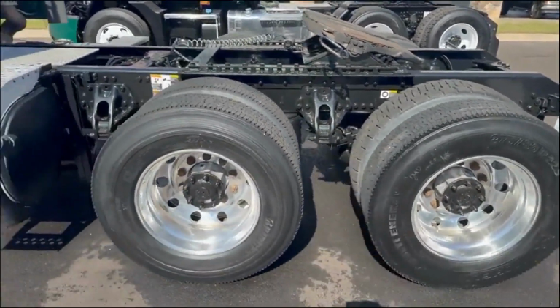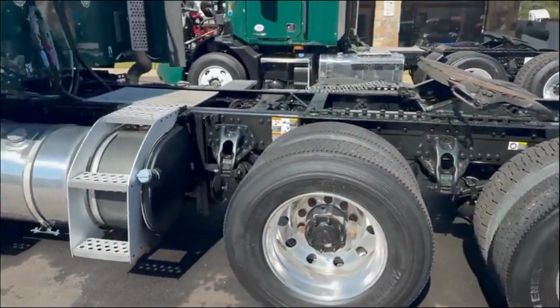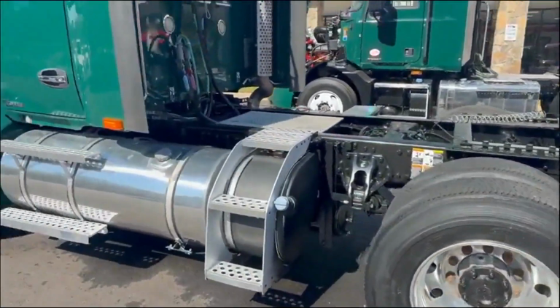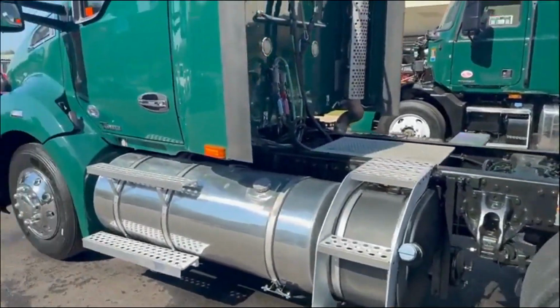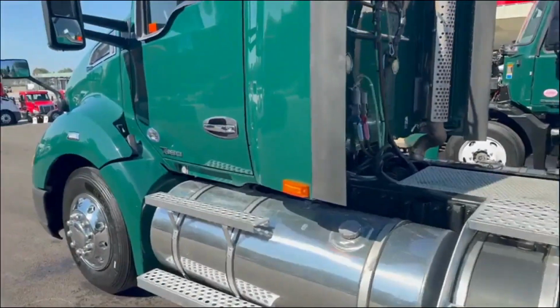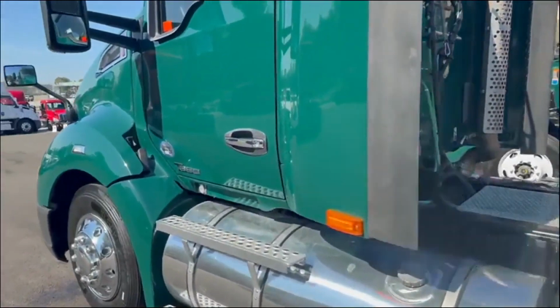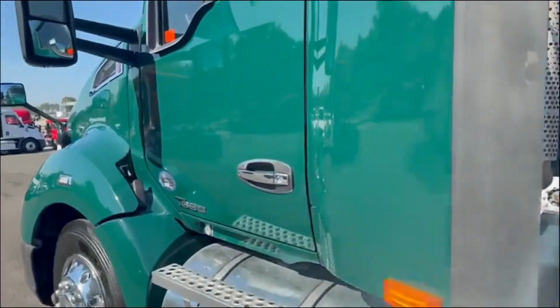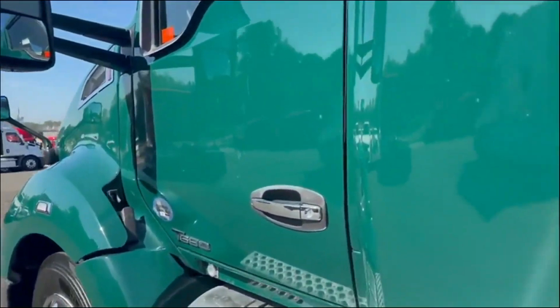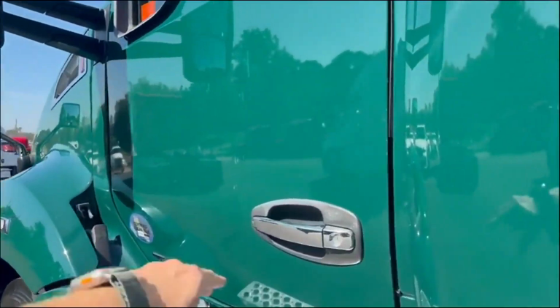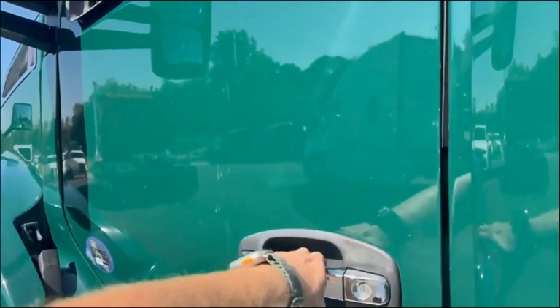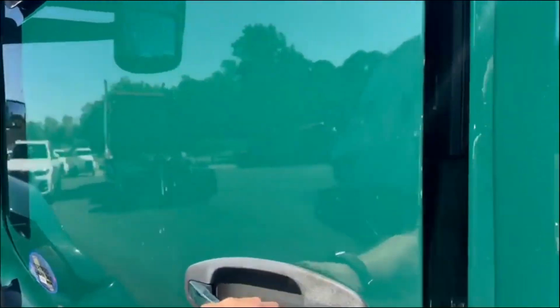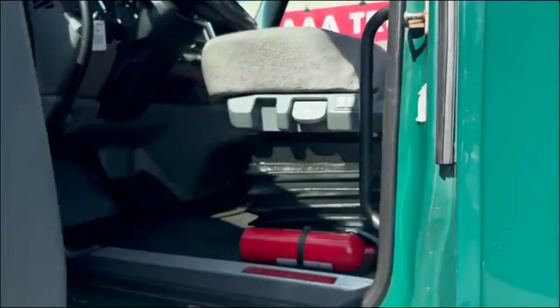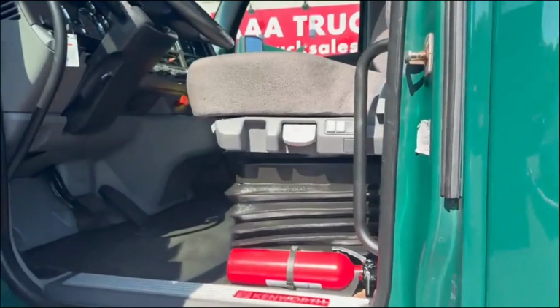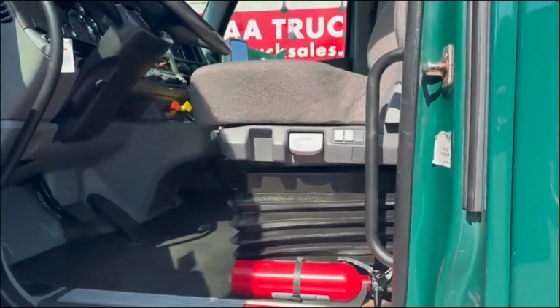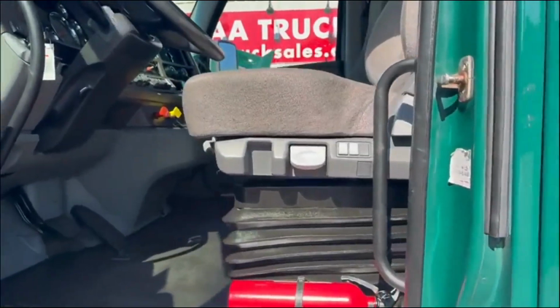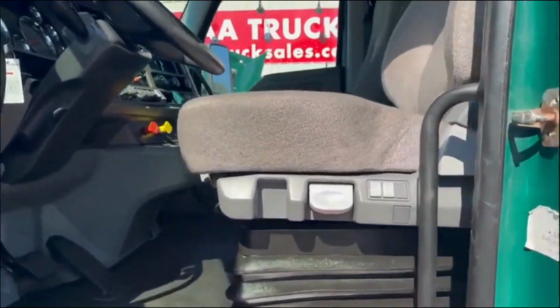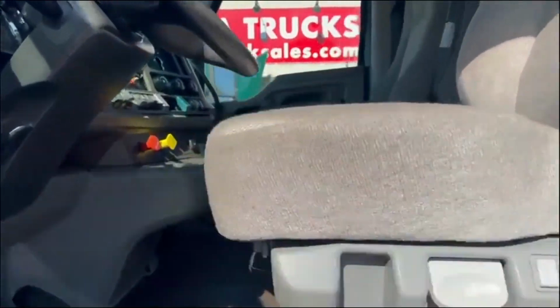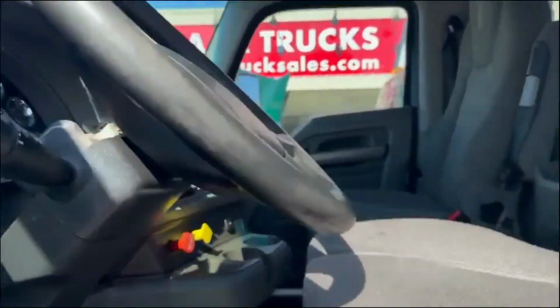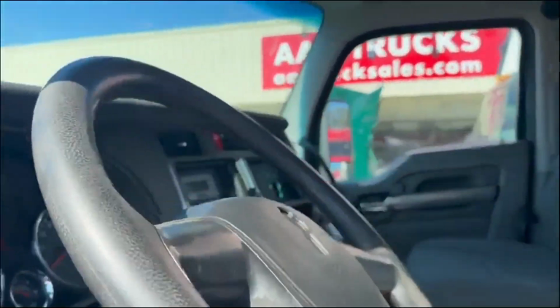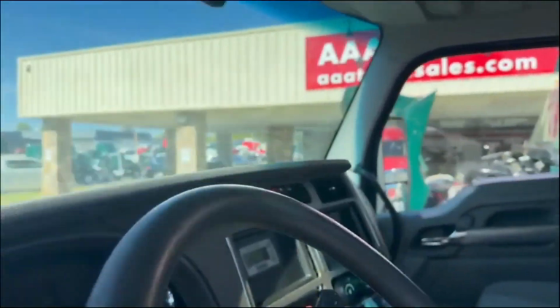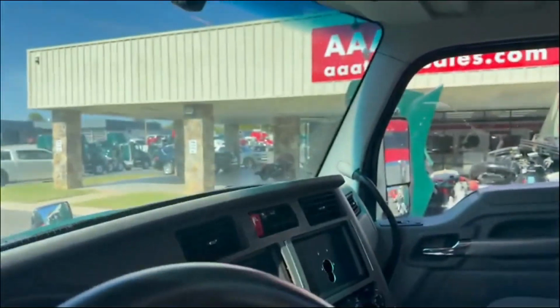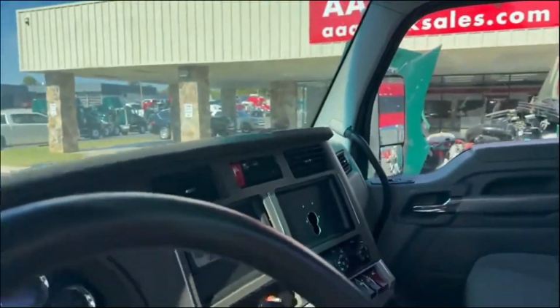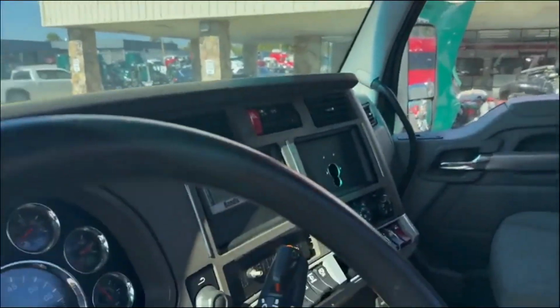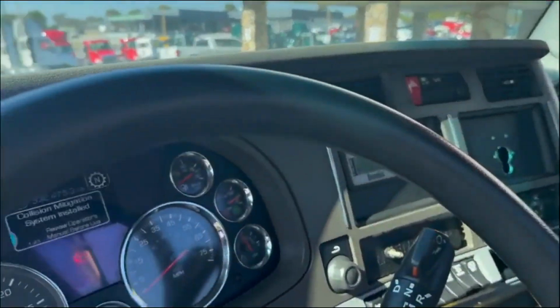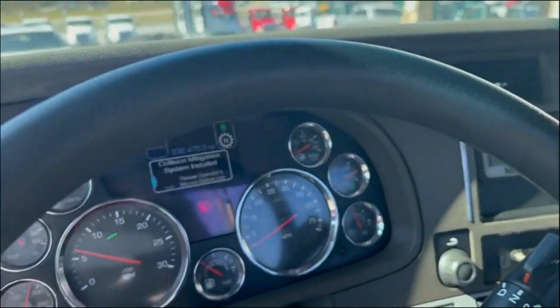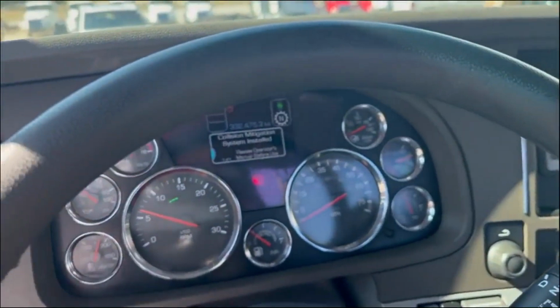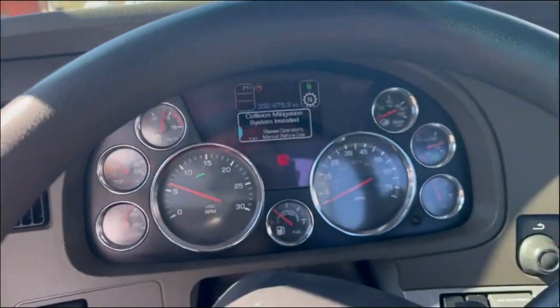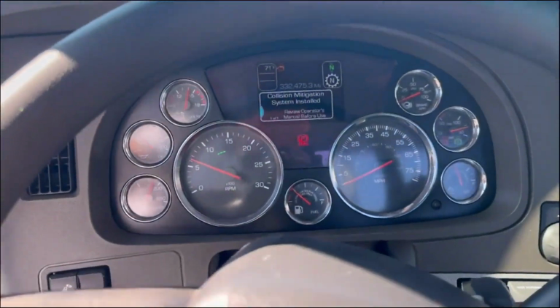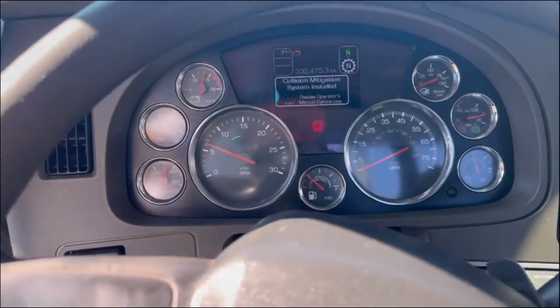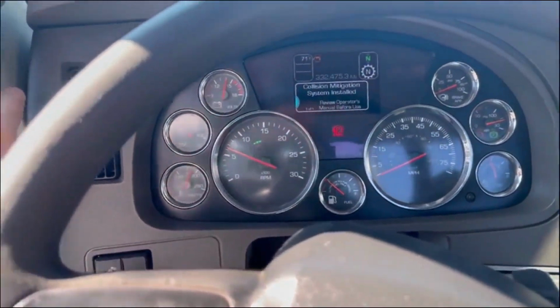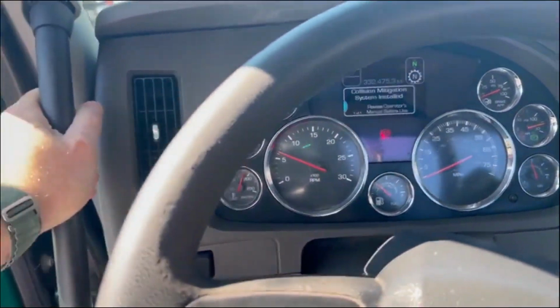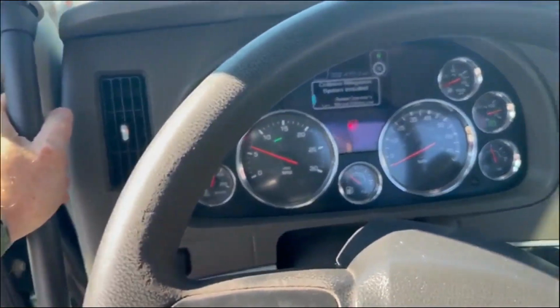They came out with 700,000 miles on those engines. Endurant fully automatic transmission. This truck's got 332,000 on the miles.